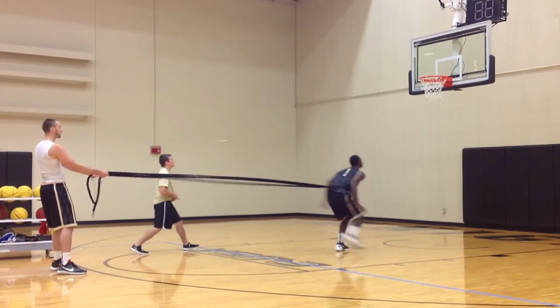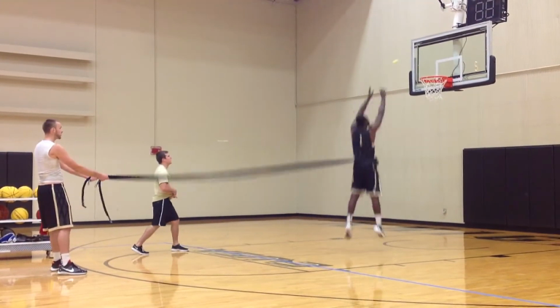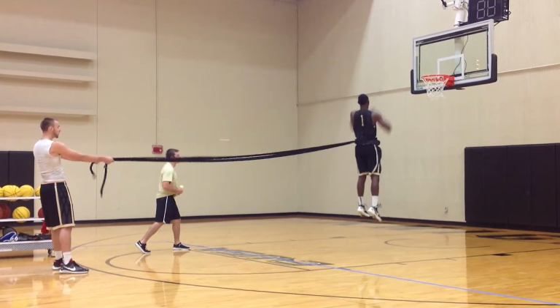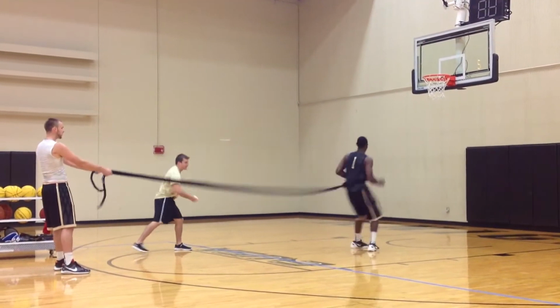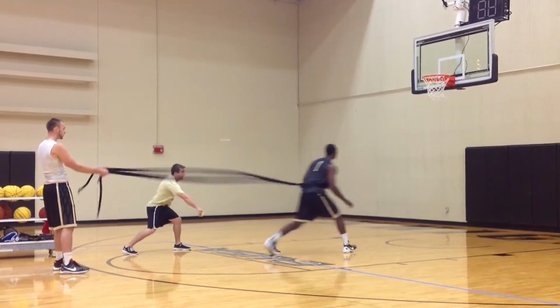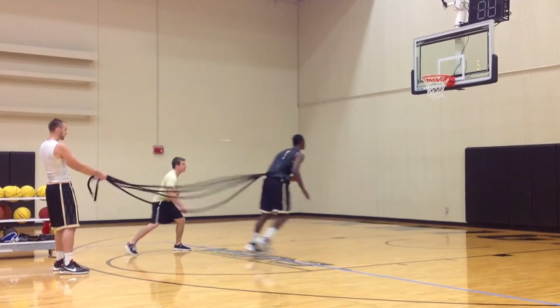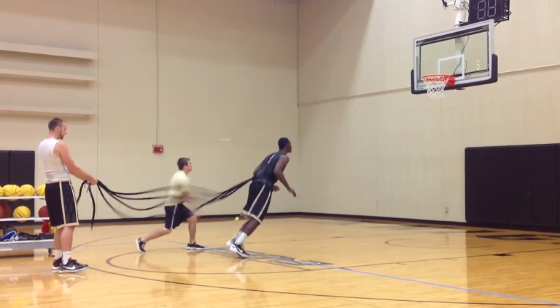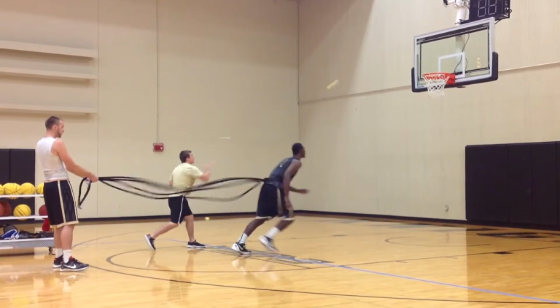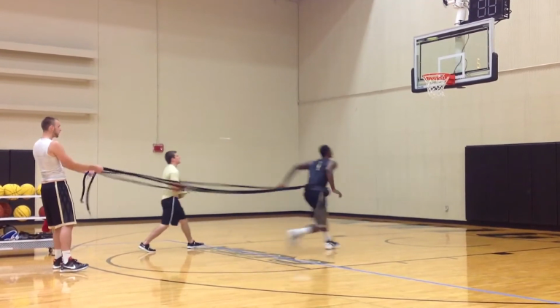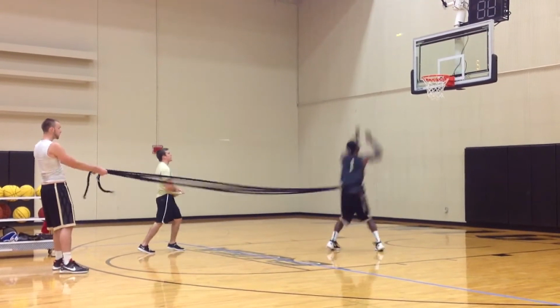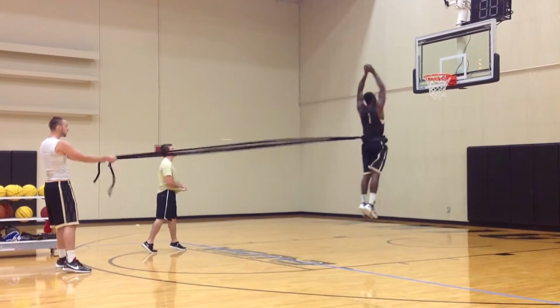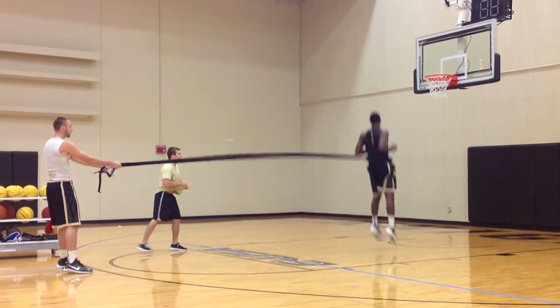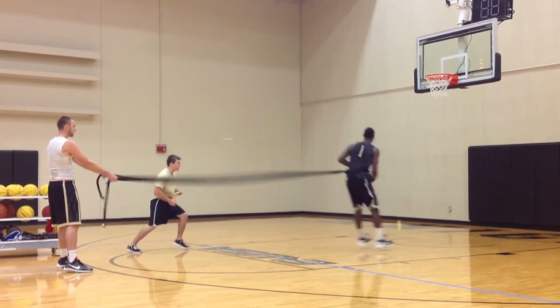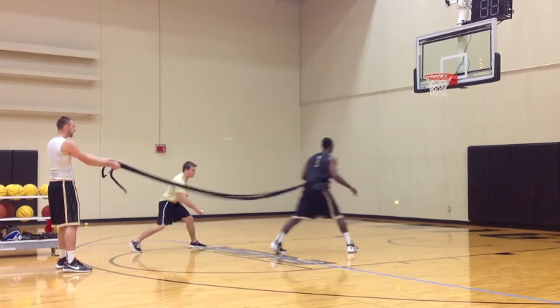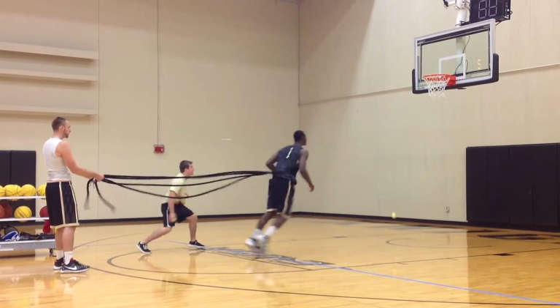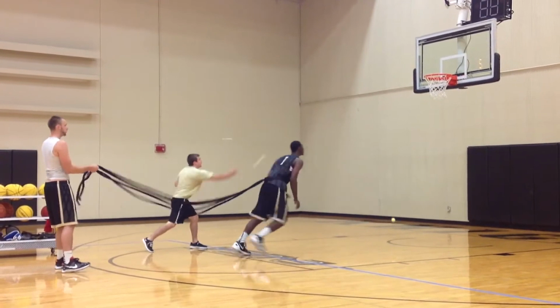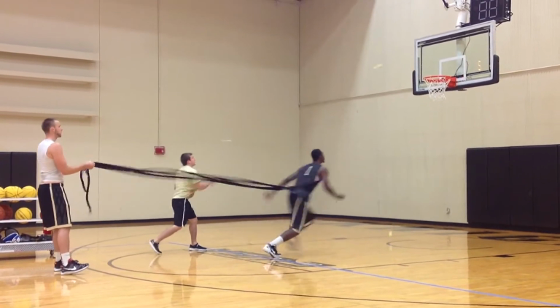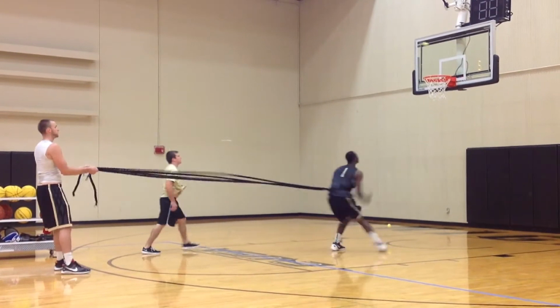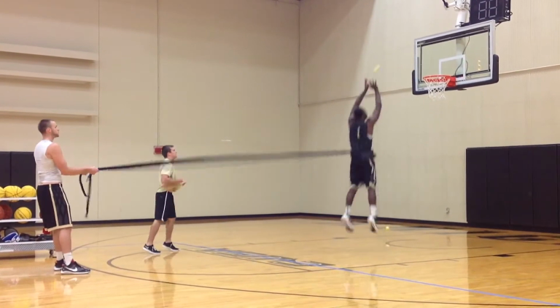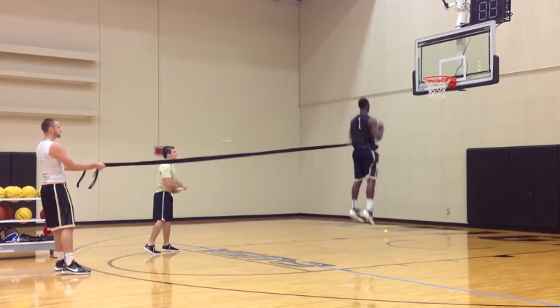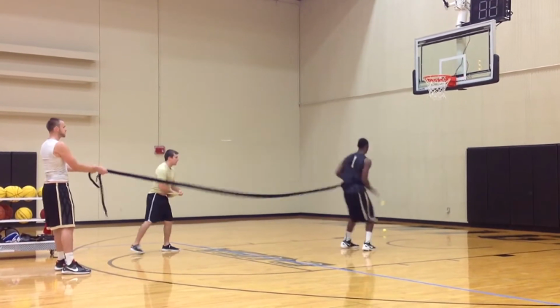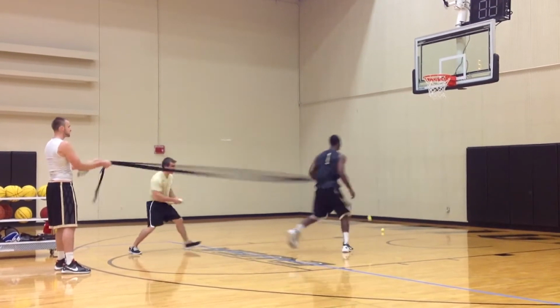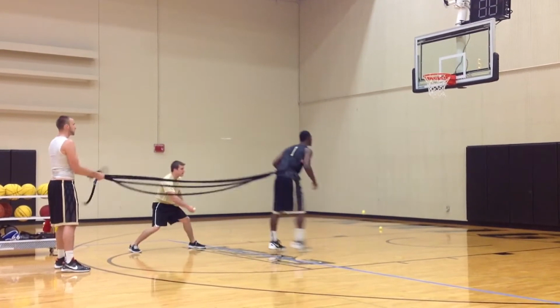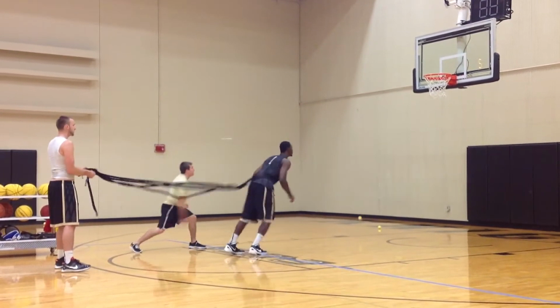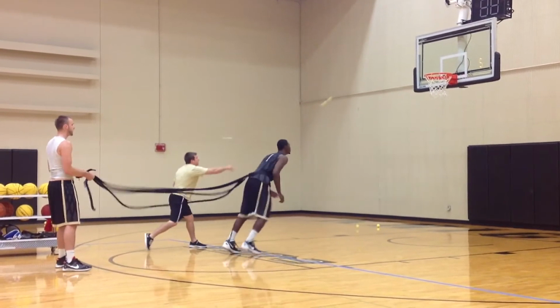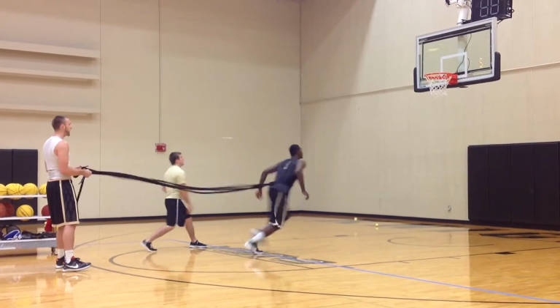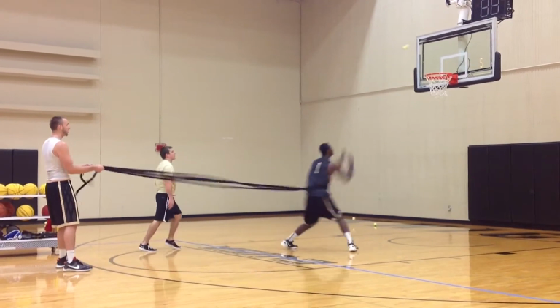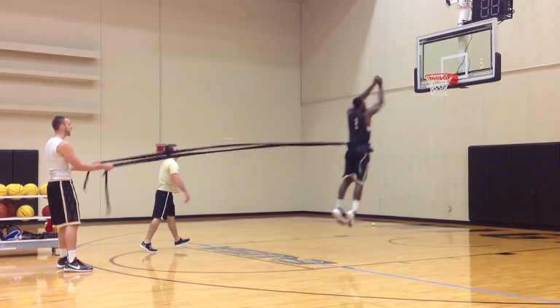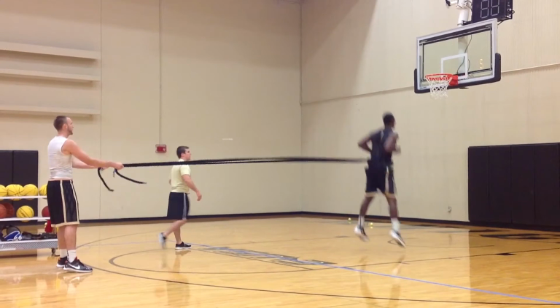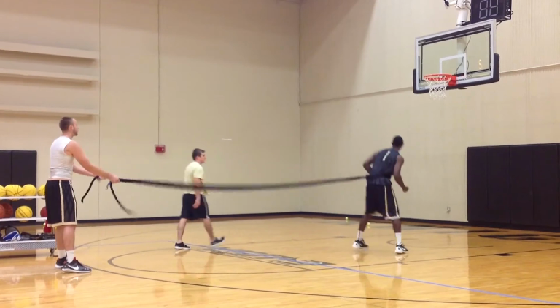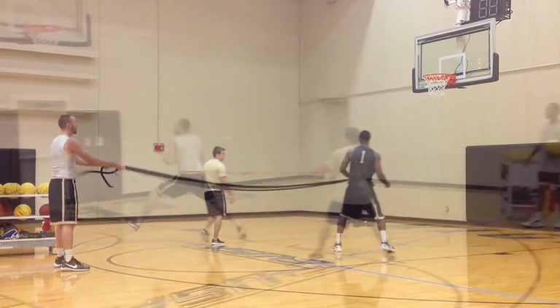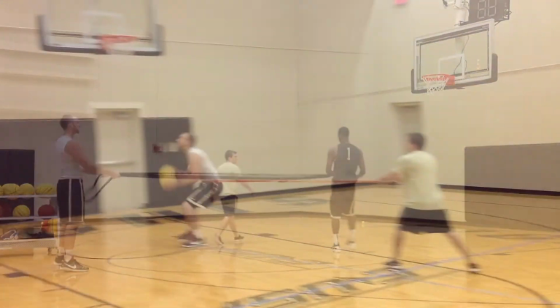This is a great rebounding drill we do with our bigs, working on jumping to the basket. The bands are pulling him backwards, so the athlete is forced to jump to the basket and to the rim, grabbing the ball with both hands each rep.